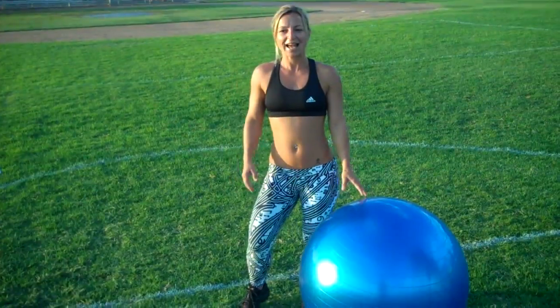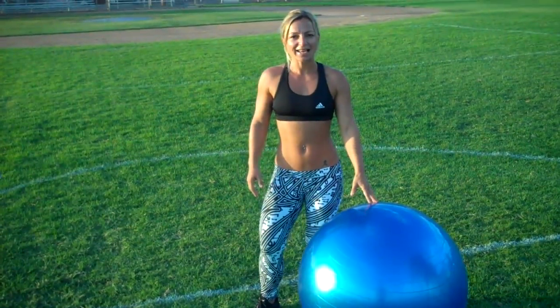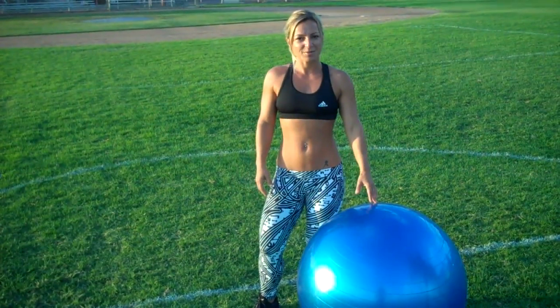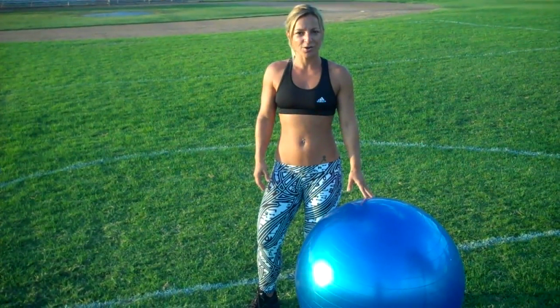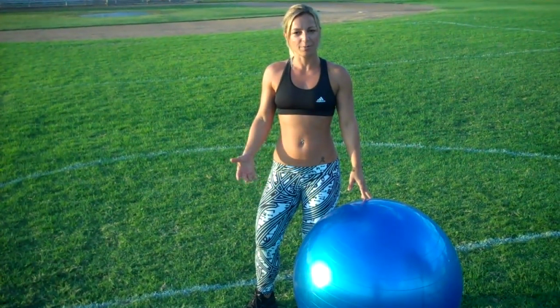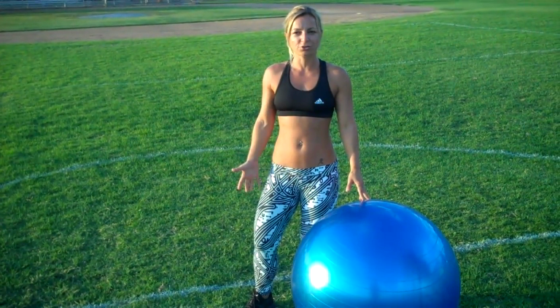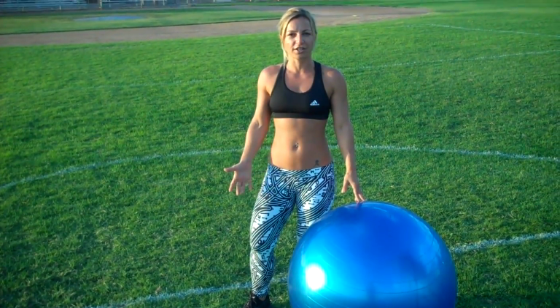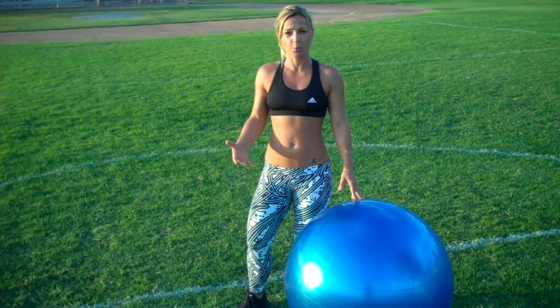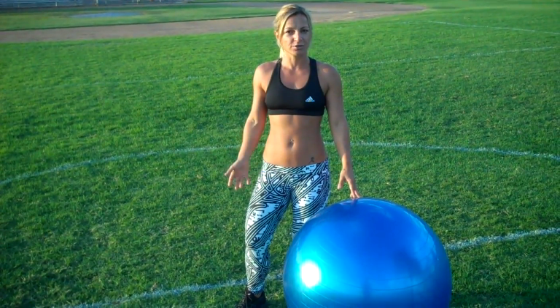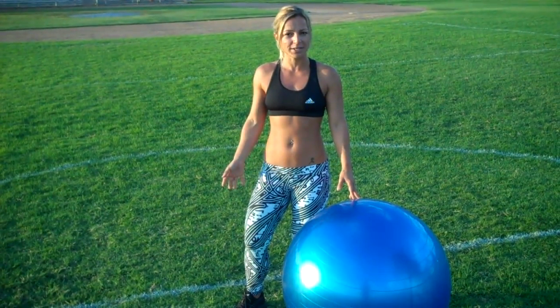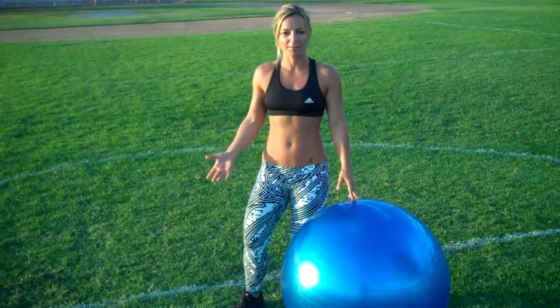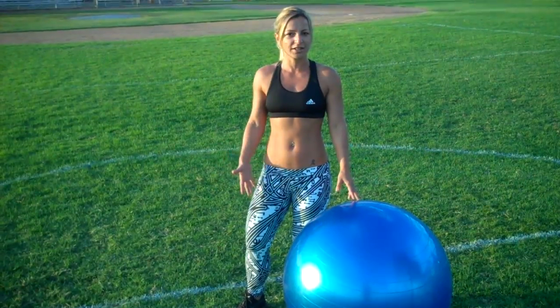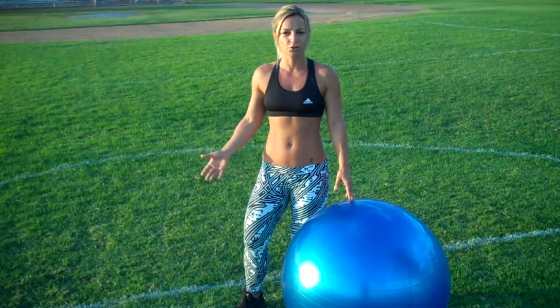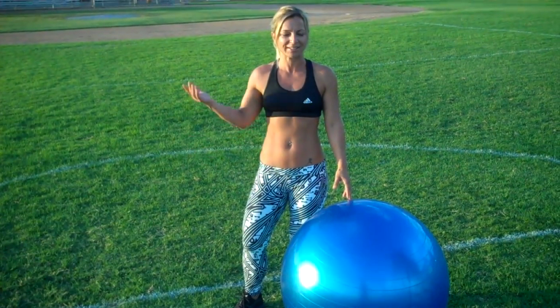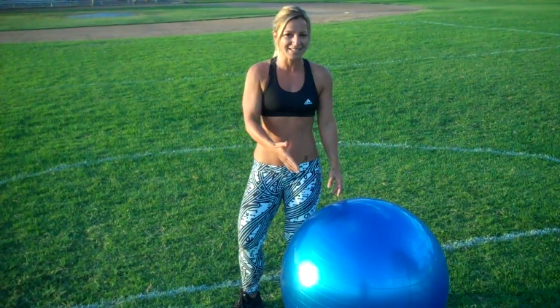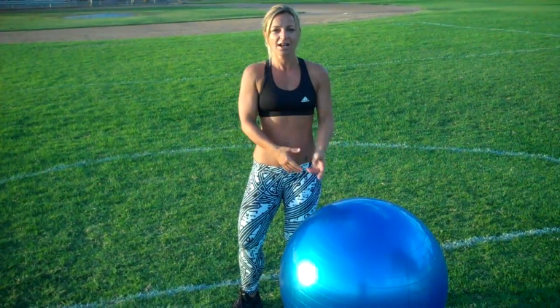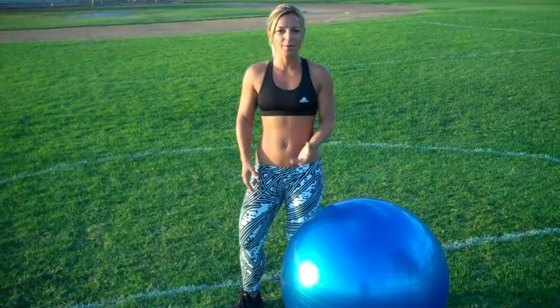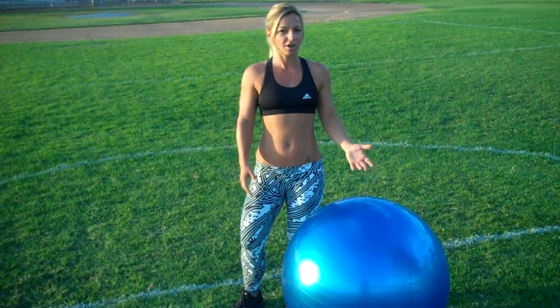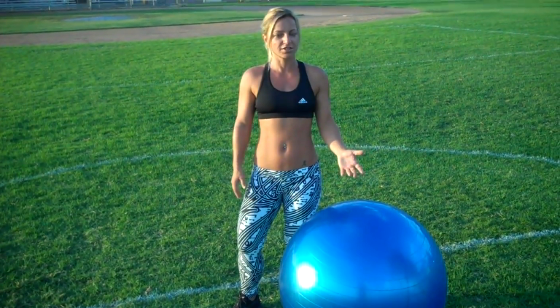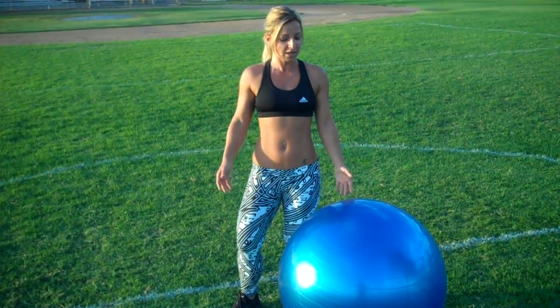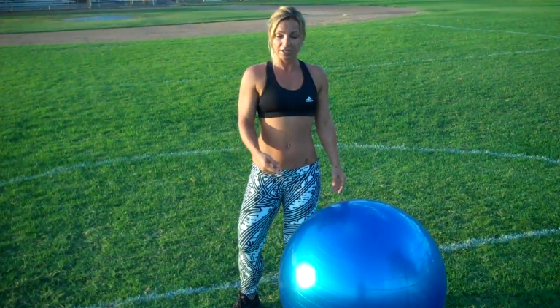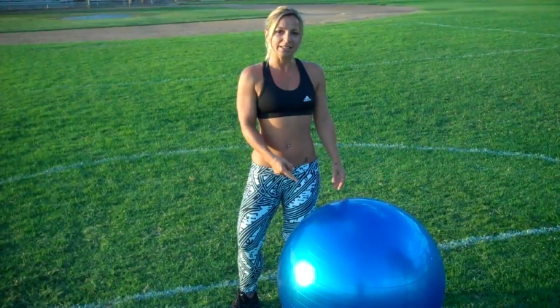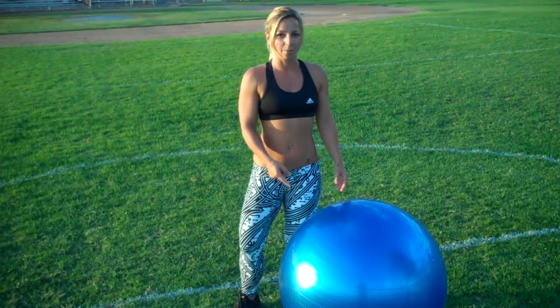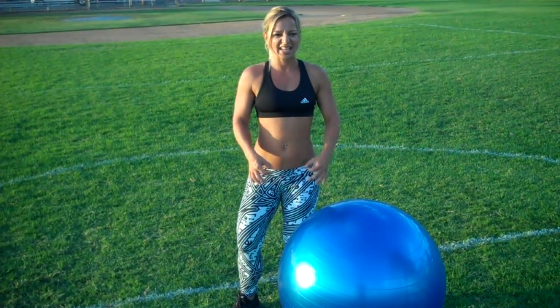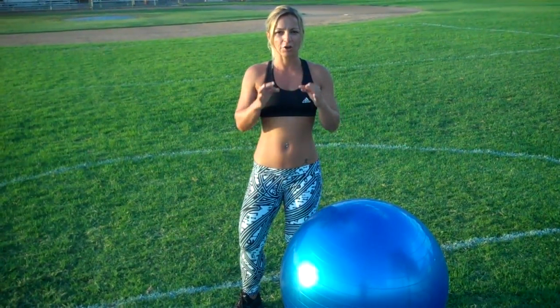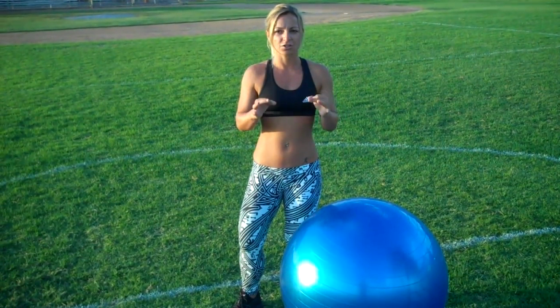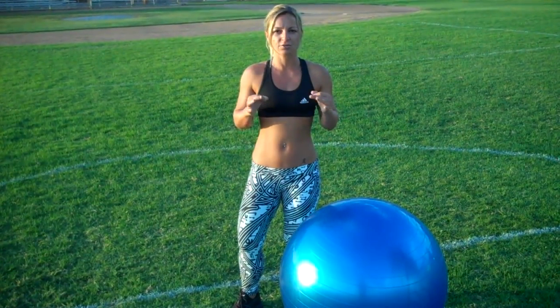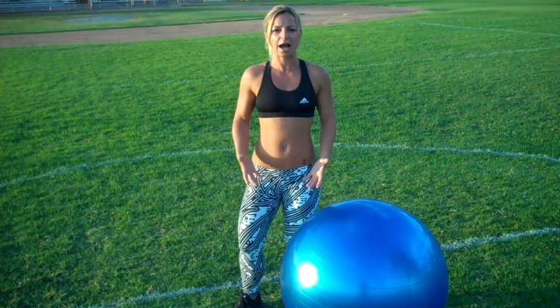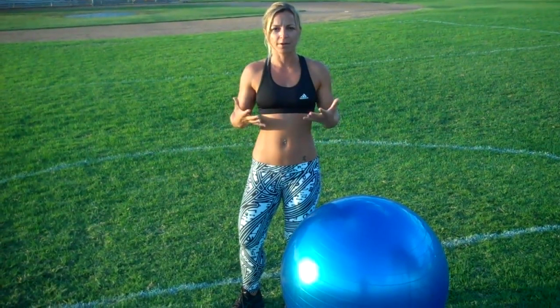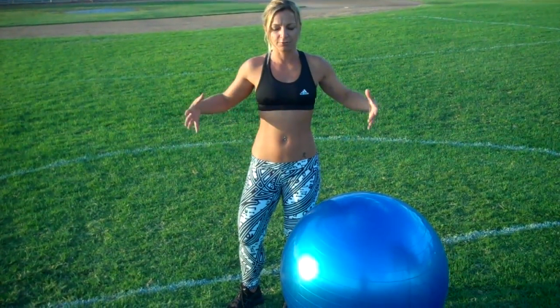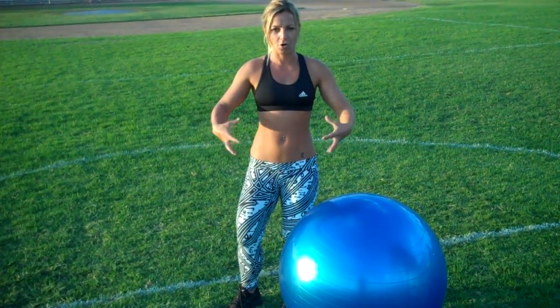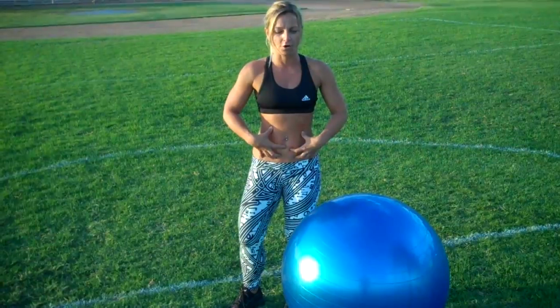Hi, my name is Gio. I'm a personal trainer and an occupational therapist. I'm here today to show you a fantastic combination of exercise on a stability ball. It's a great exercise for your upper body and for your core.